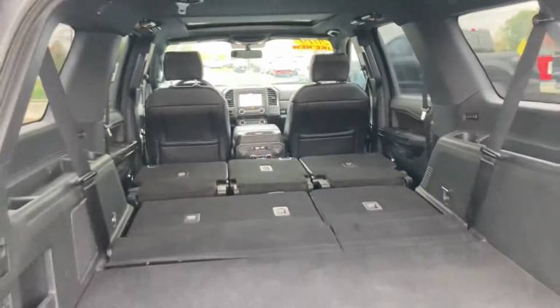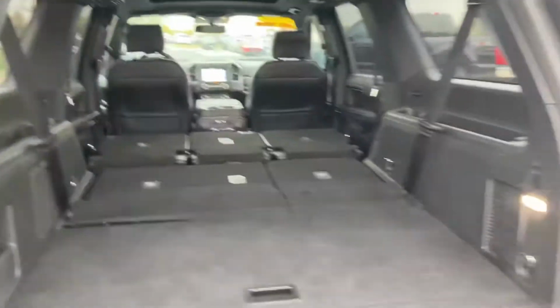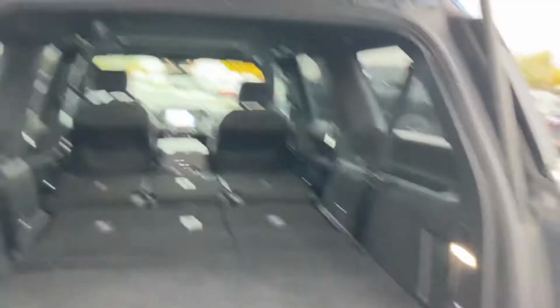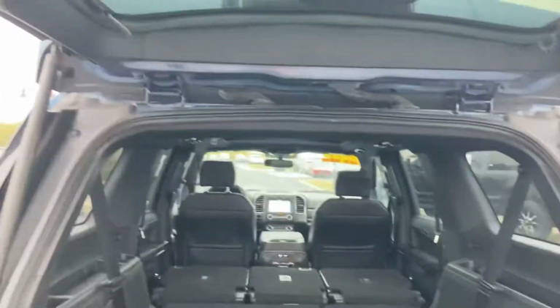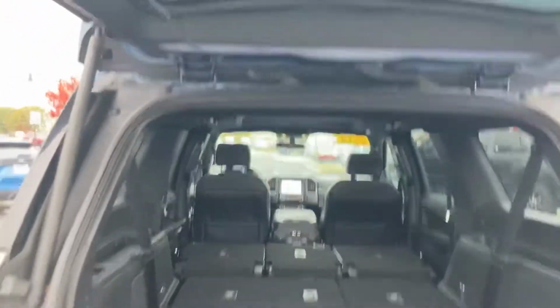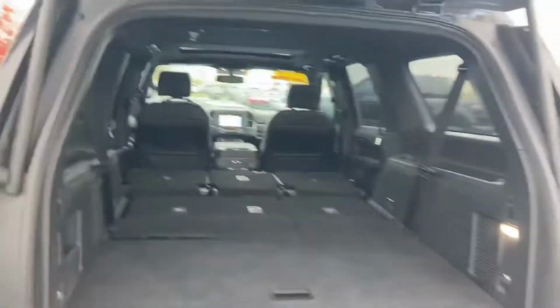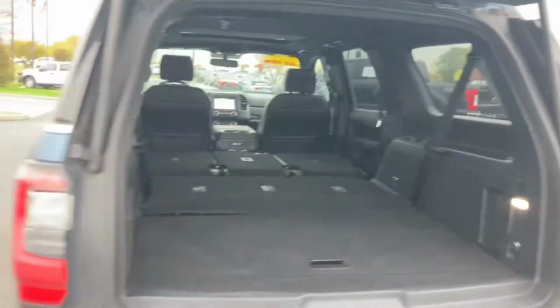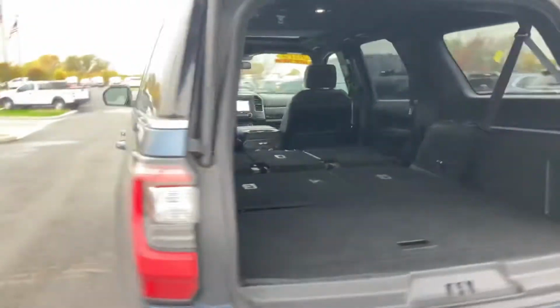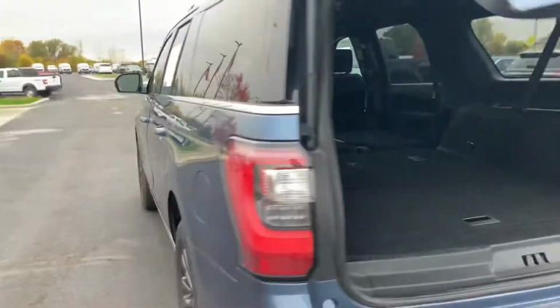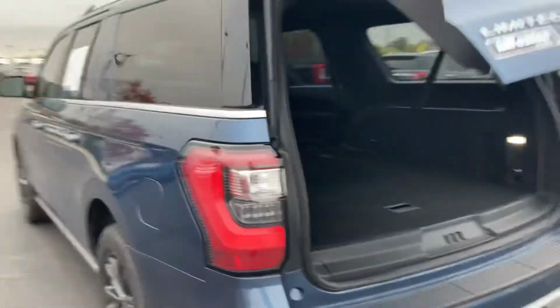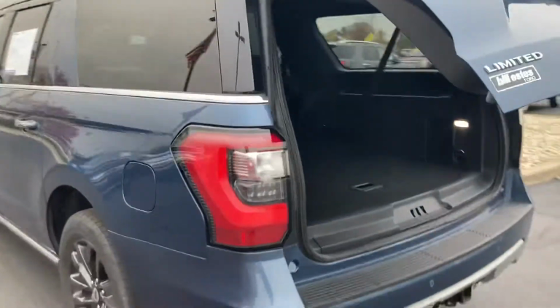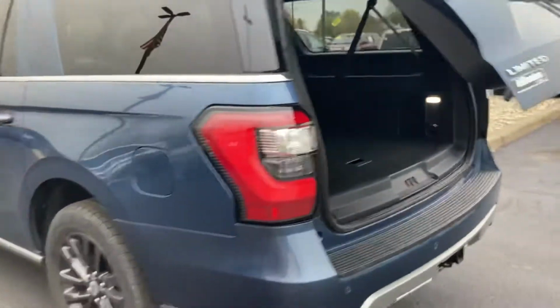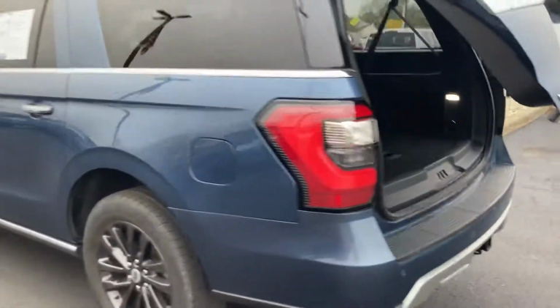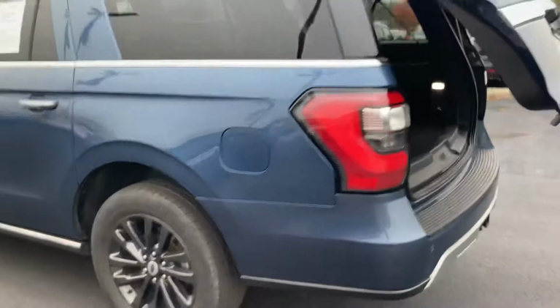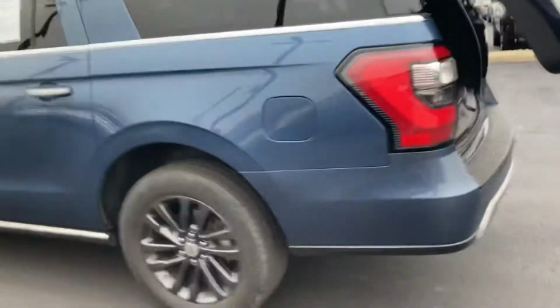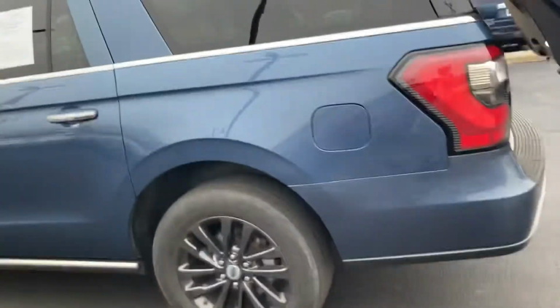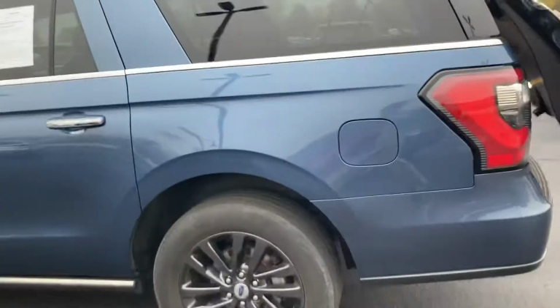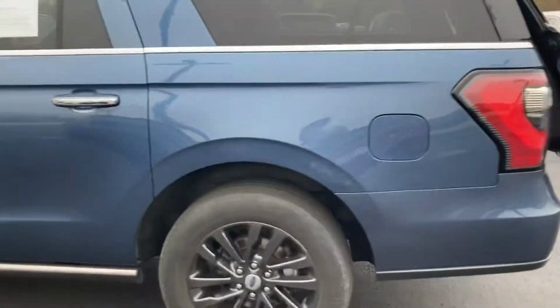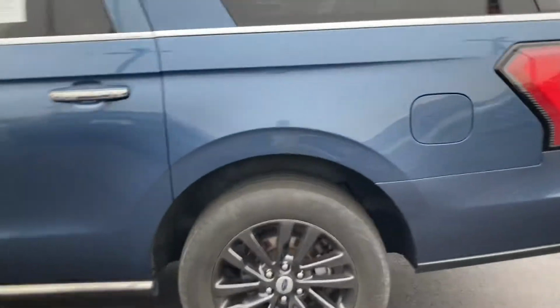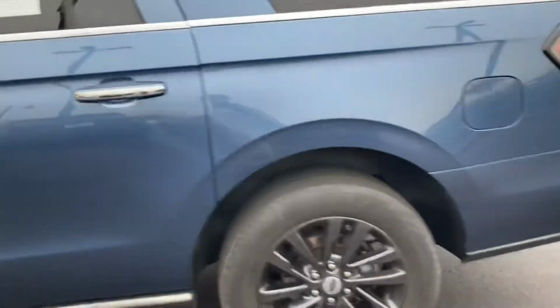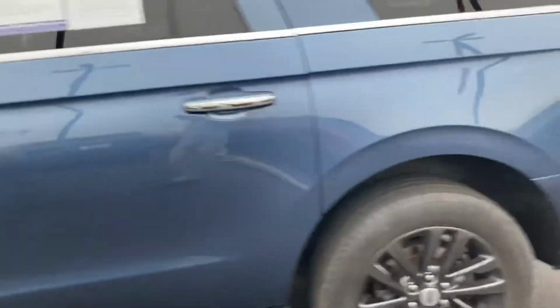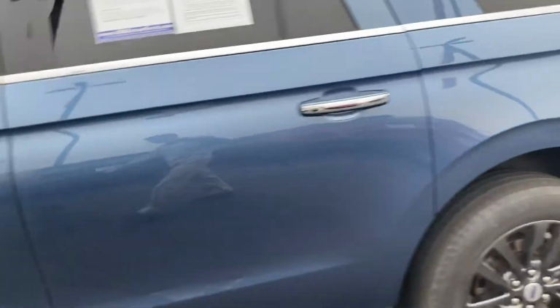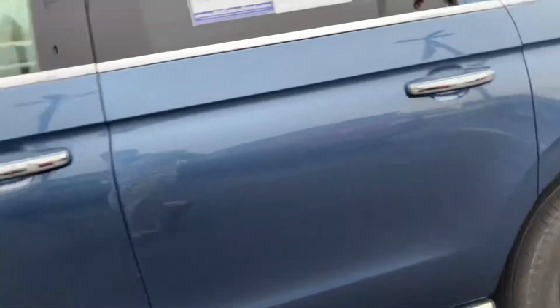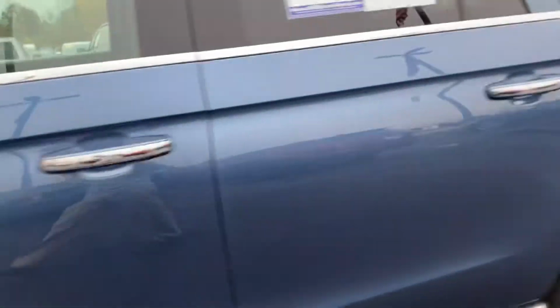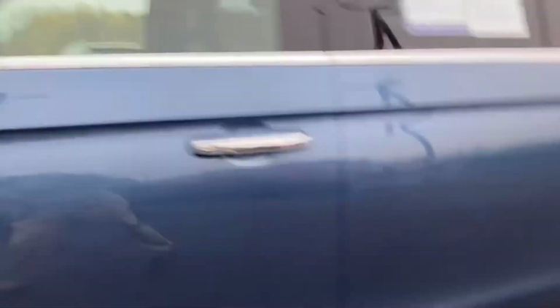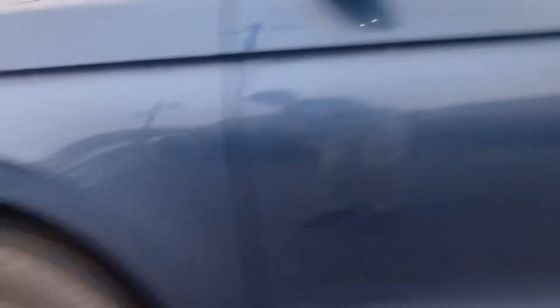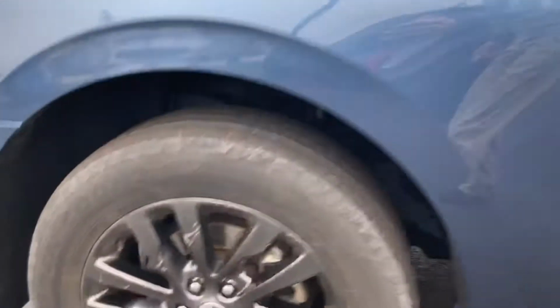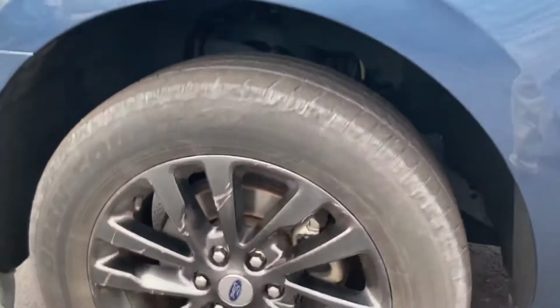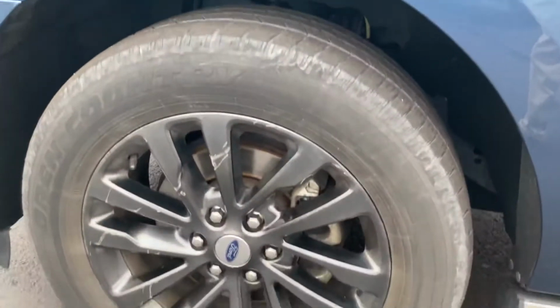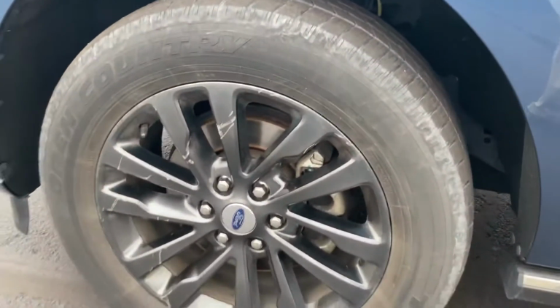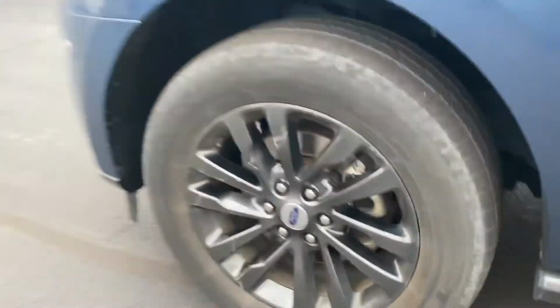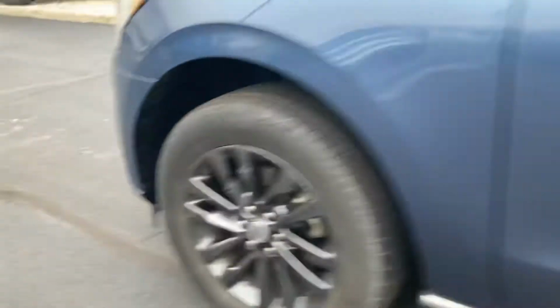Easy enough. Slide your stuff in there and go. Wheels and tires are in great shape — only a little bit on the driver's side, but not bad.